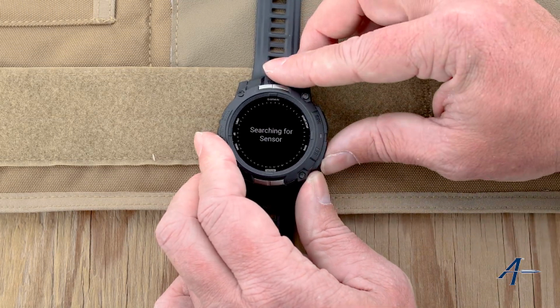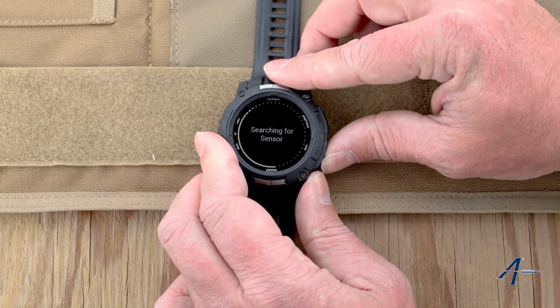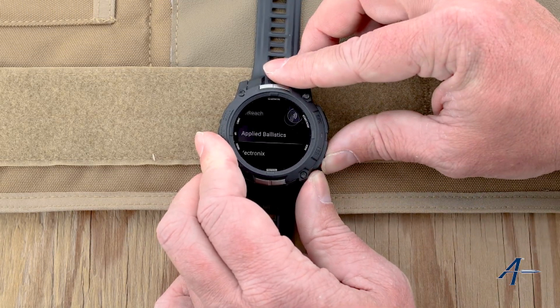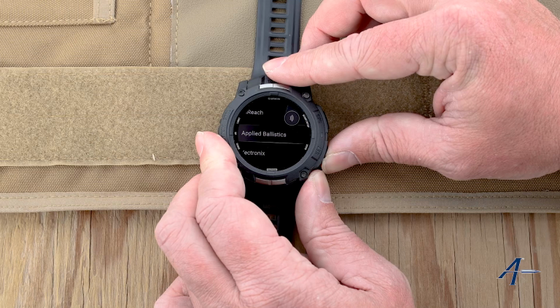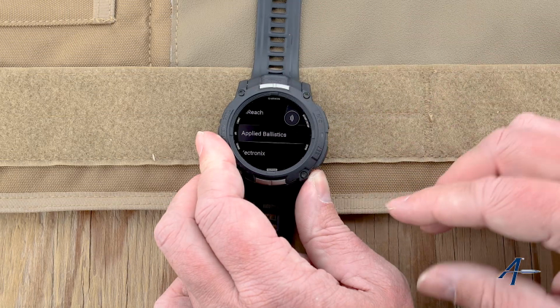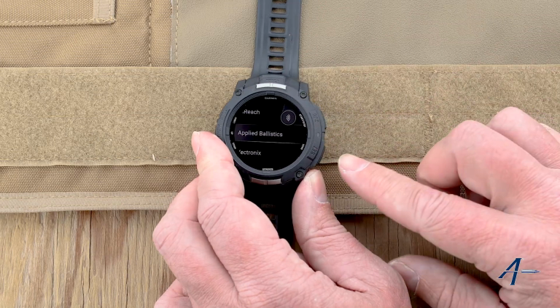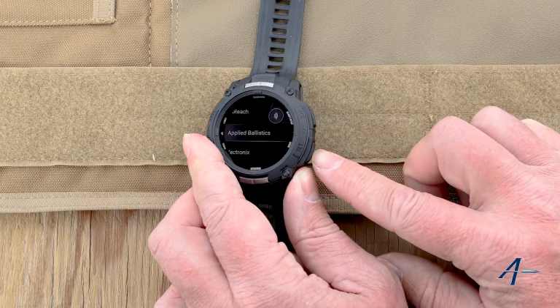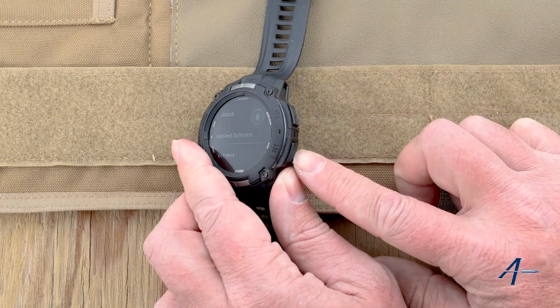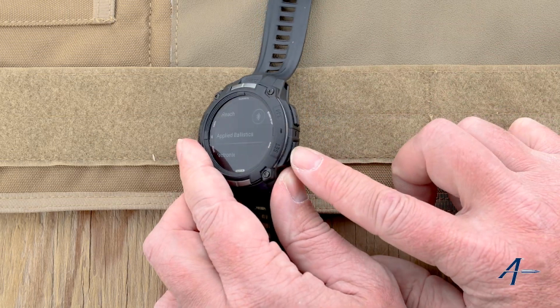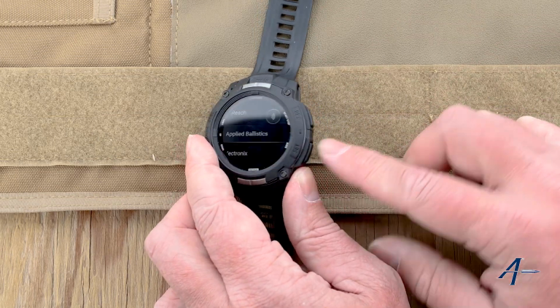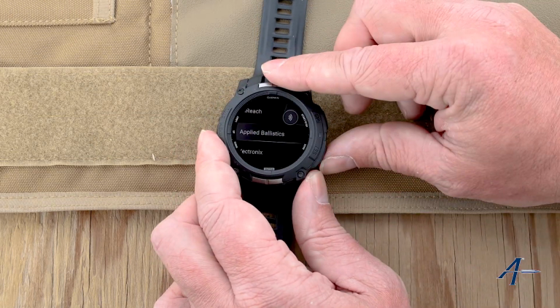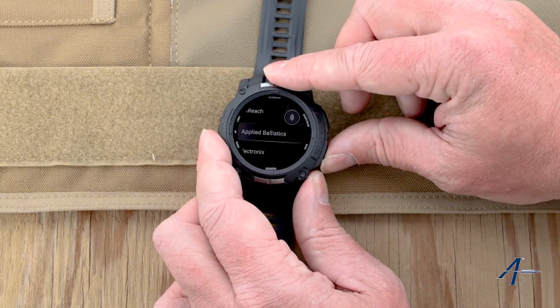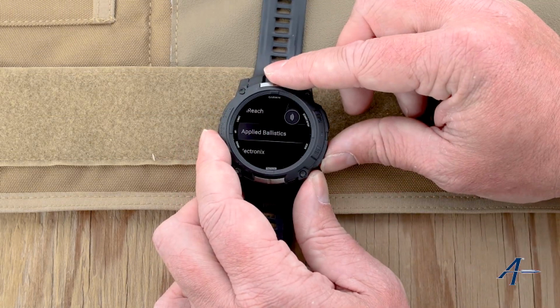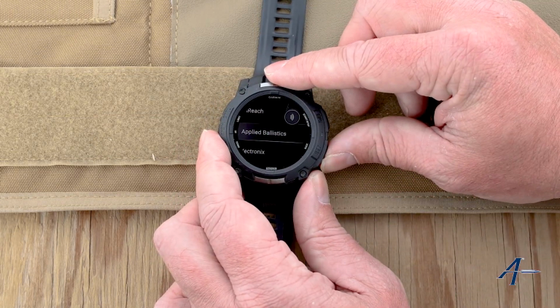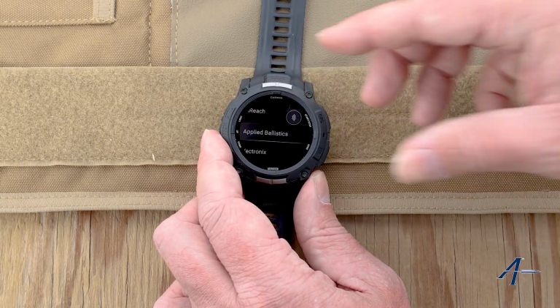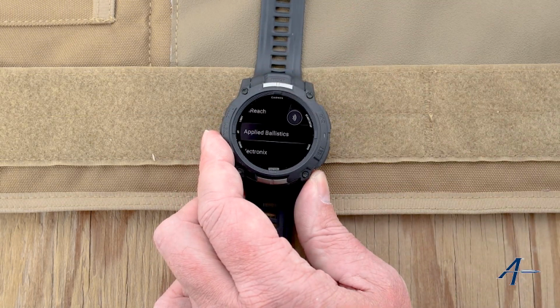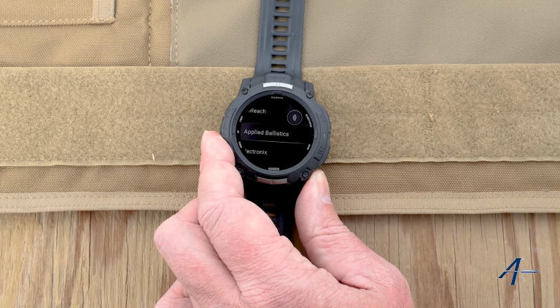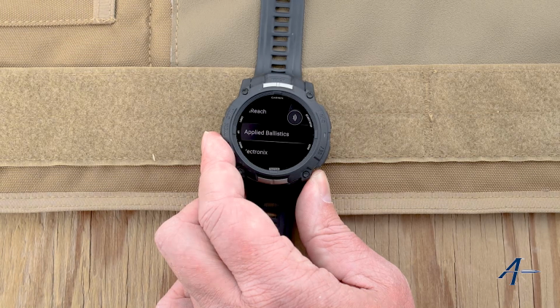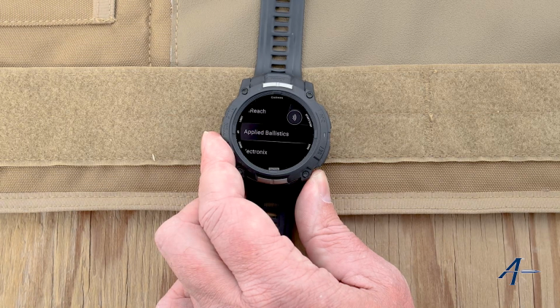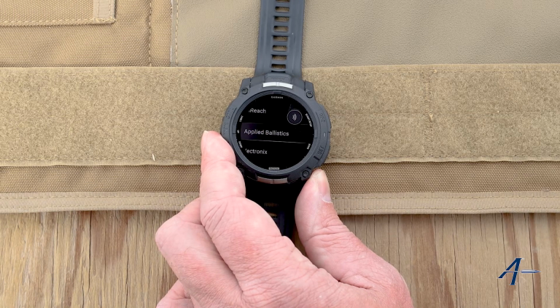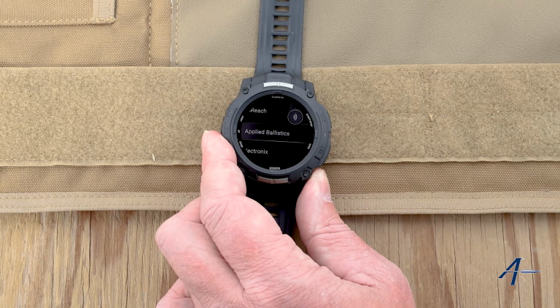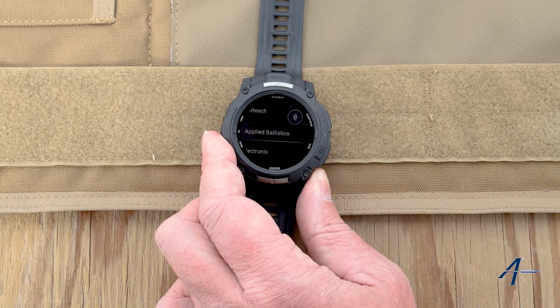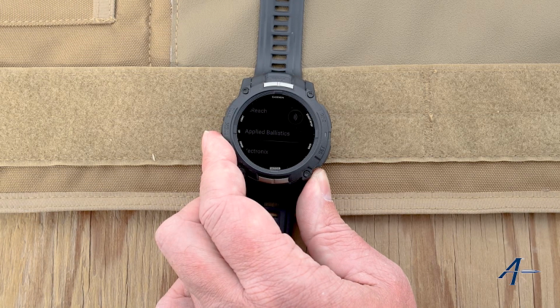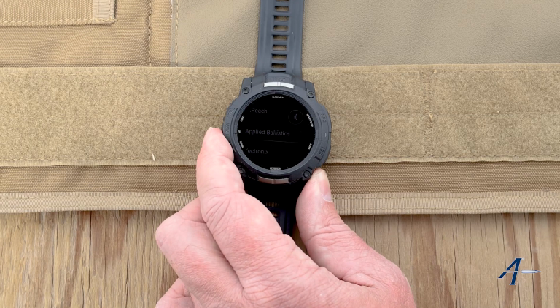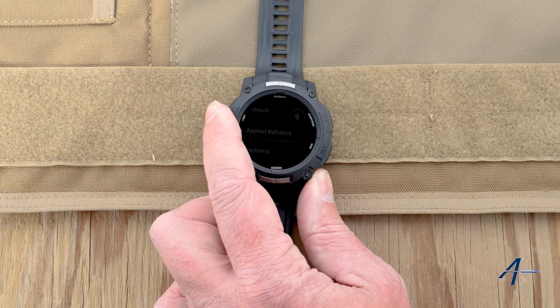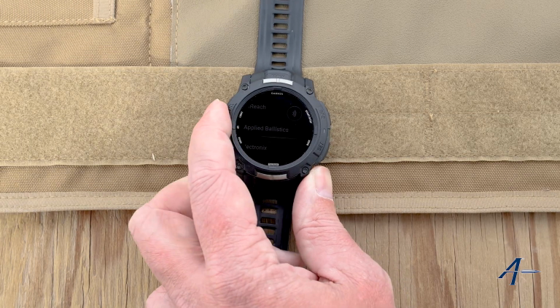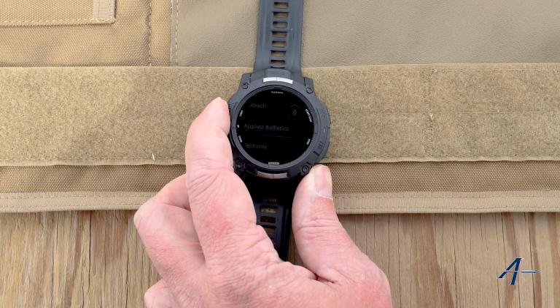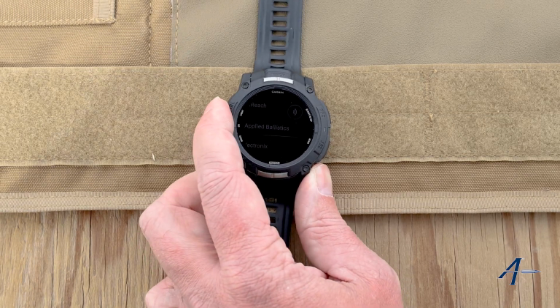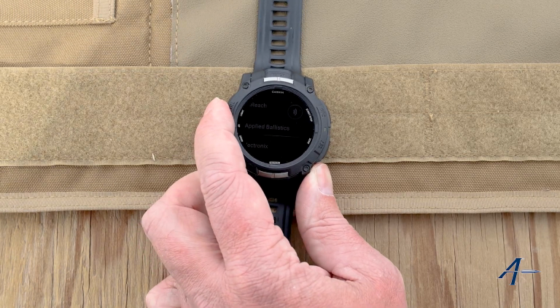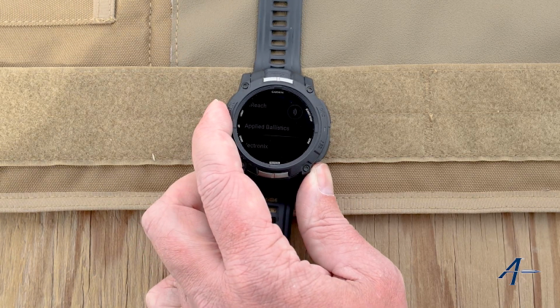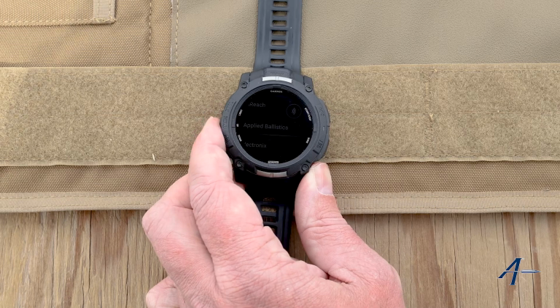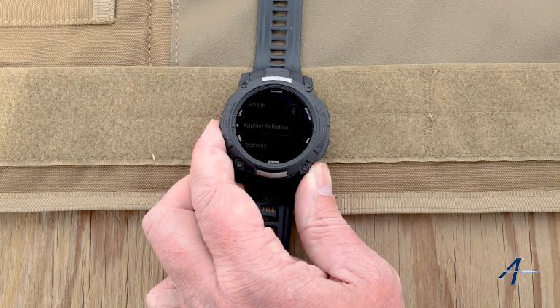When it finds them, select them. If you ever need to go back or cancel out, you can hit this button to cancel. Hopefully this video was helpful. If you'd like to see more videos like this, please let us know and send your suggestions in. Thank you and have a good day.